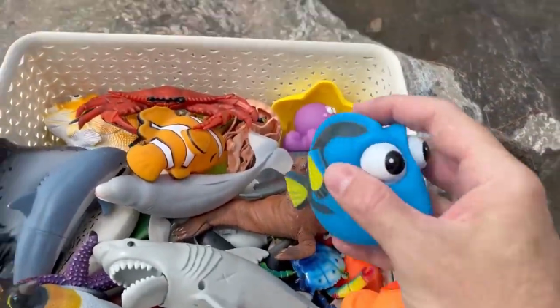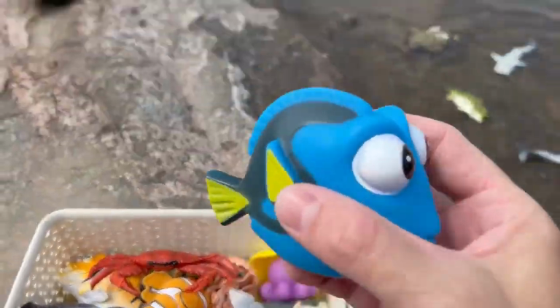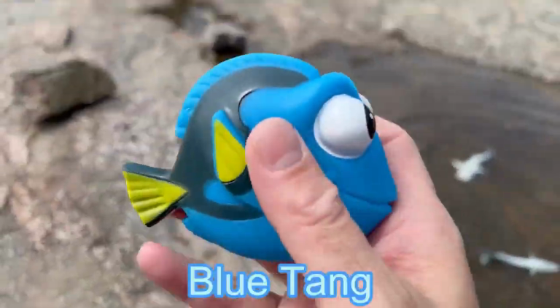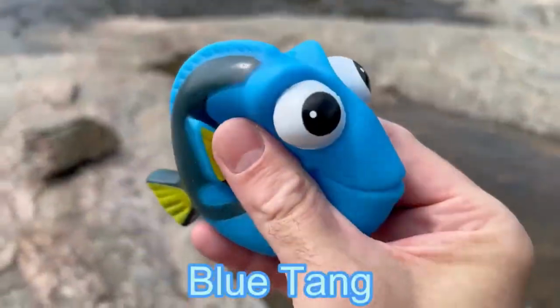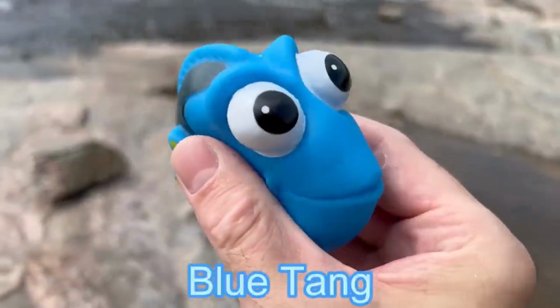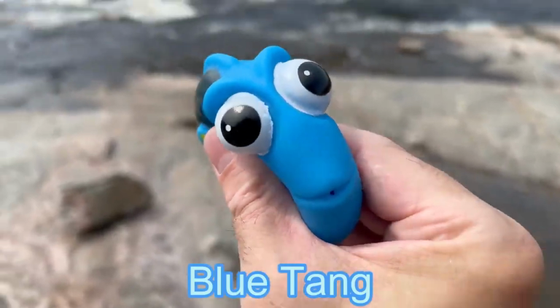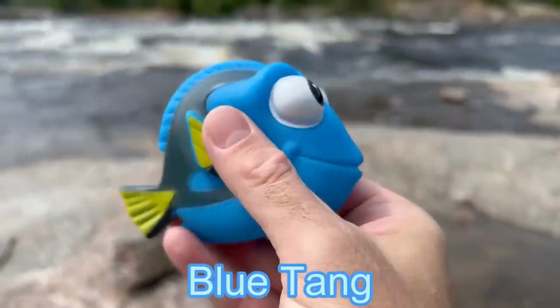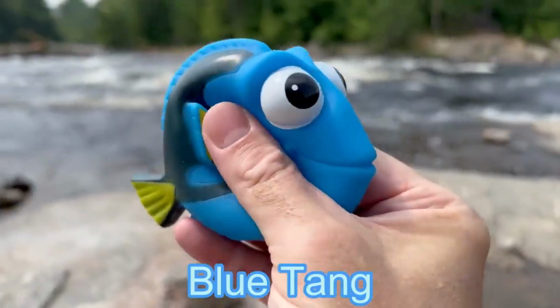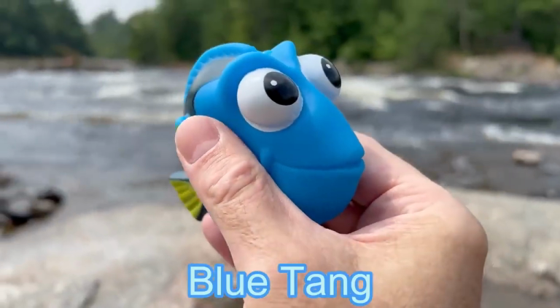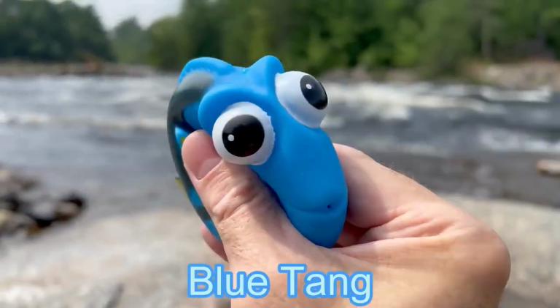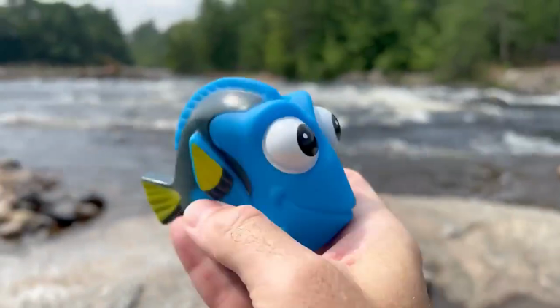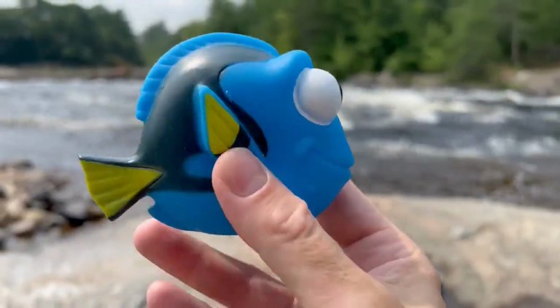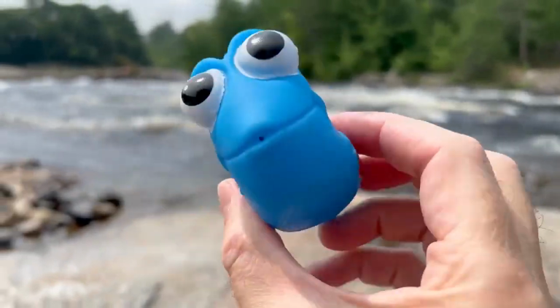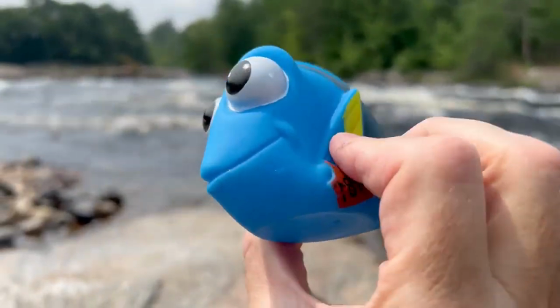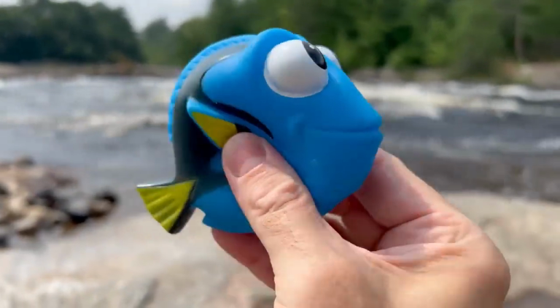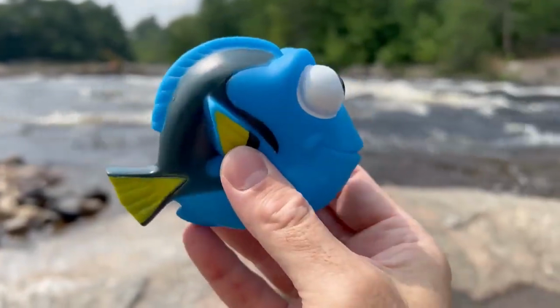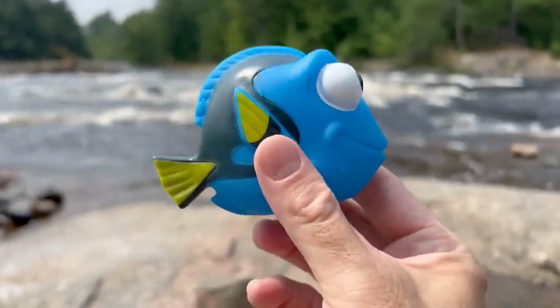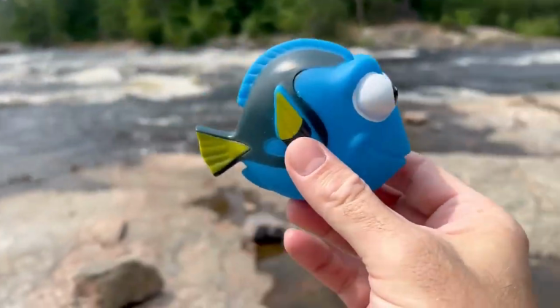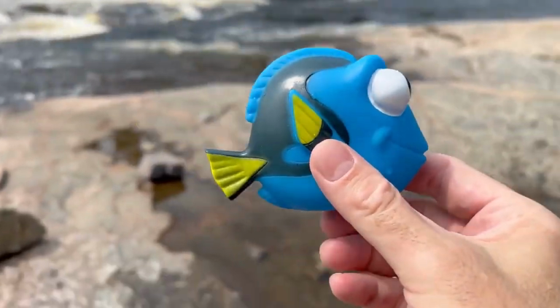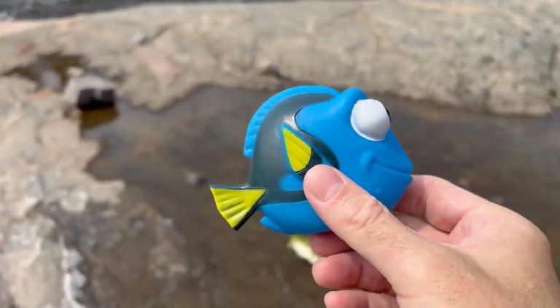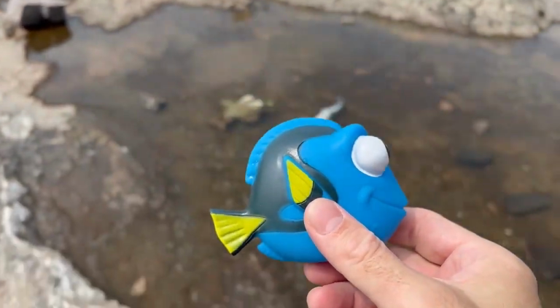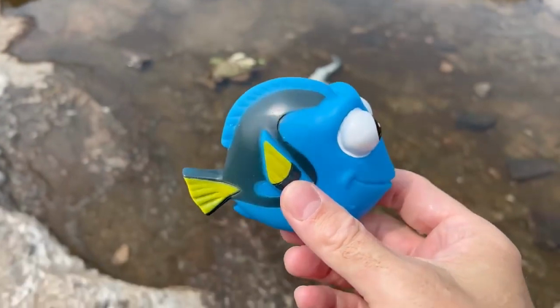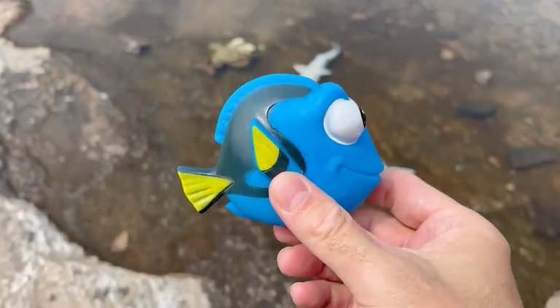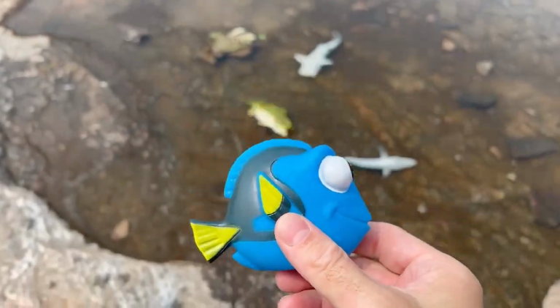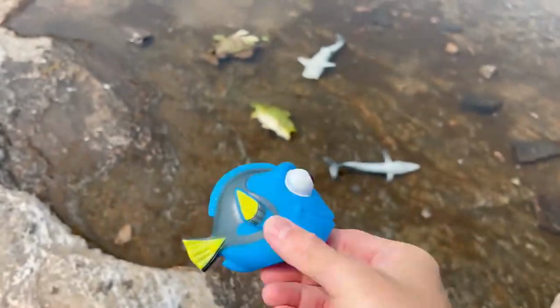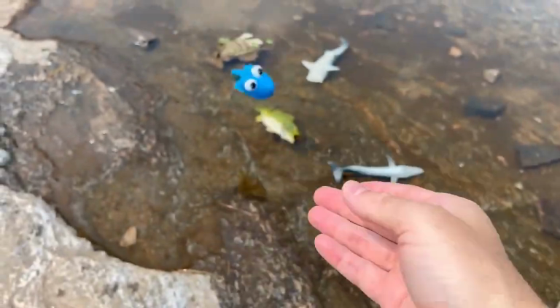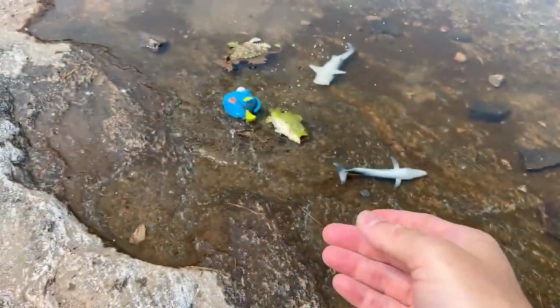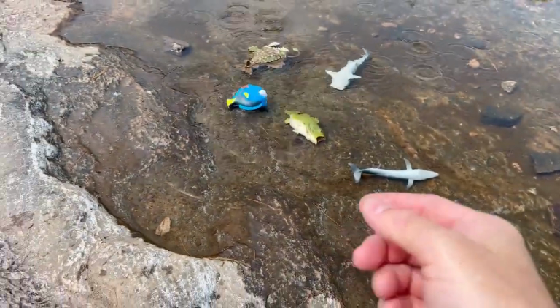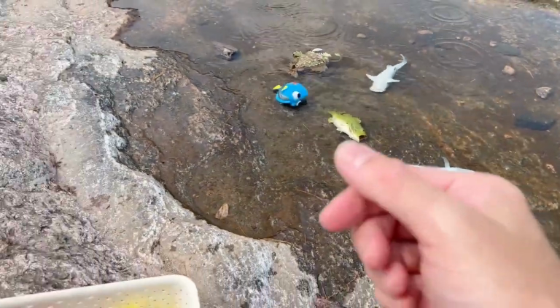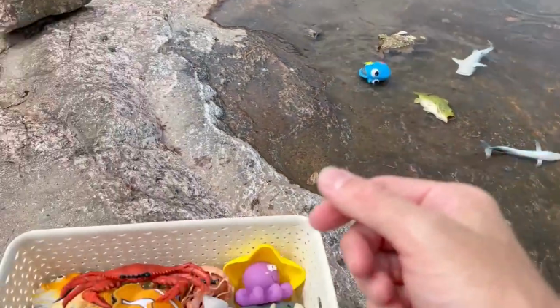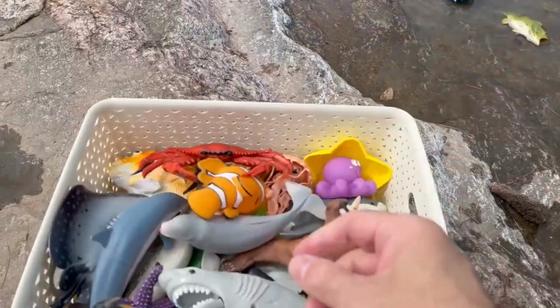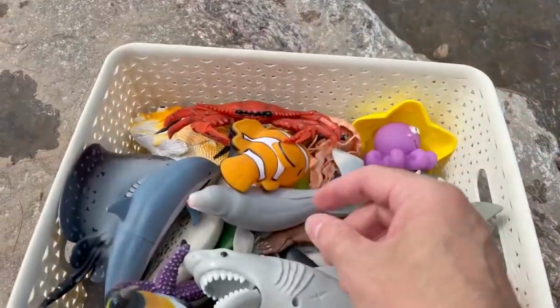A blue tang! It's a squishy blue tang. Here we go. There goes the blue tang.